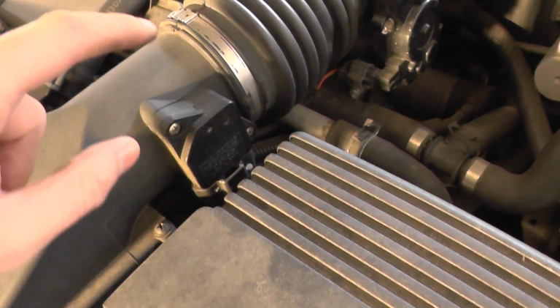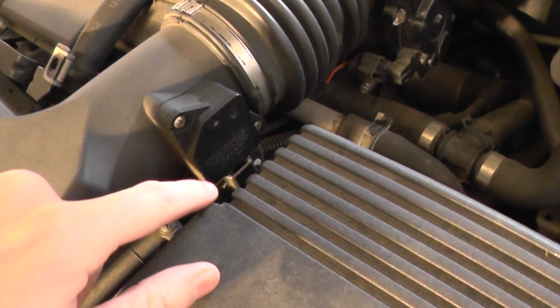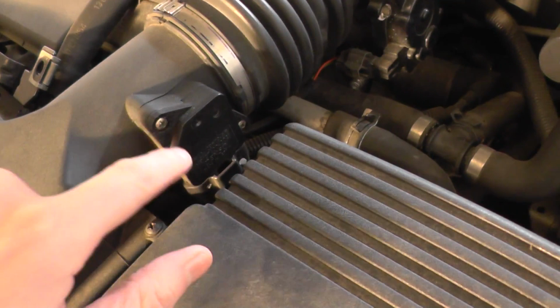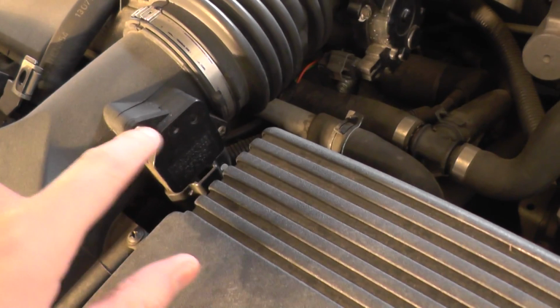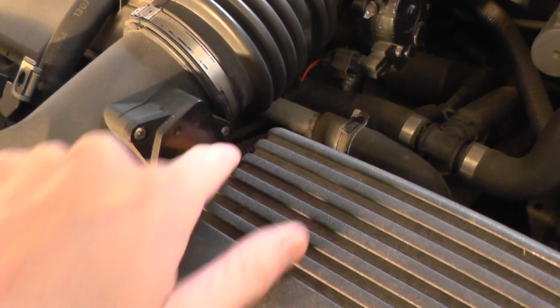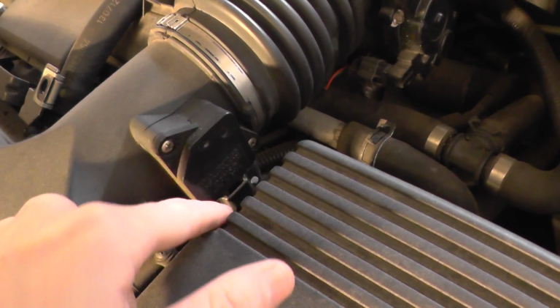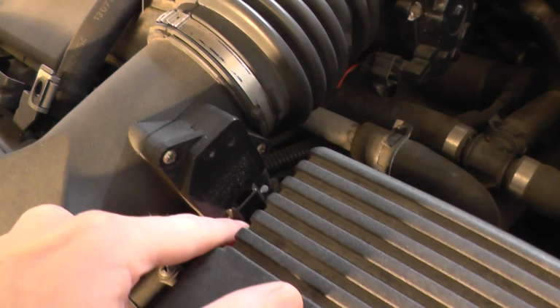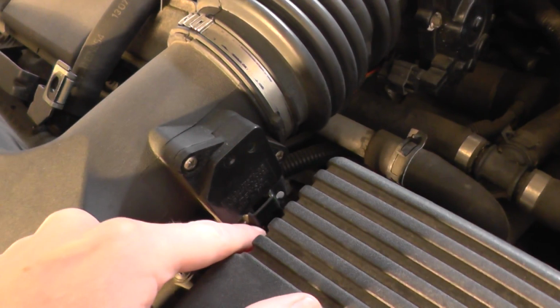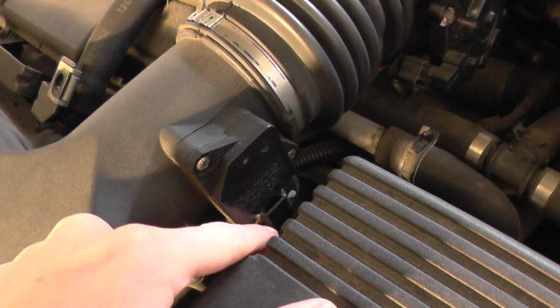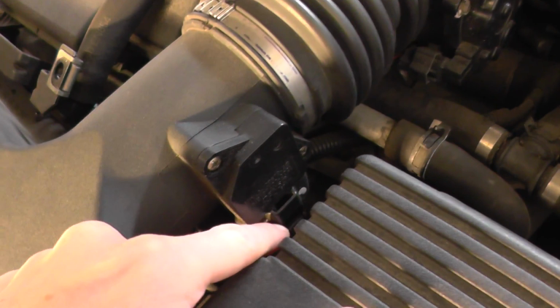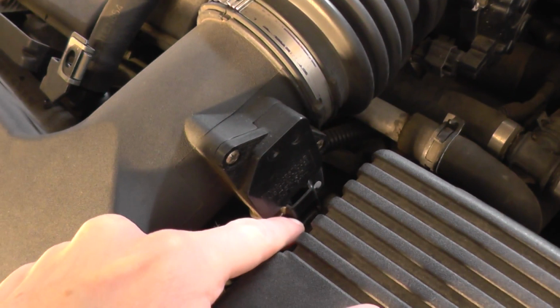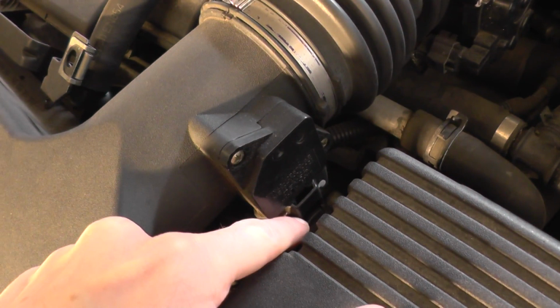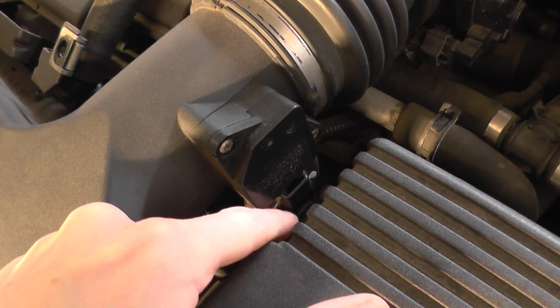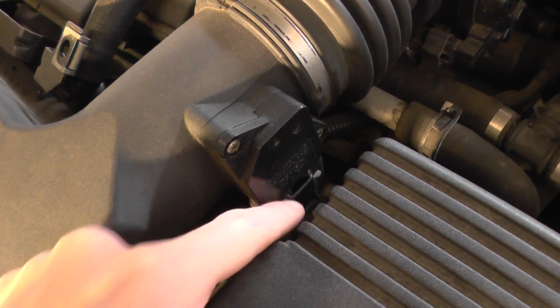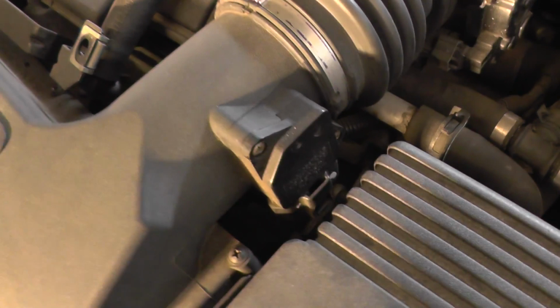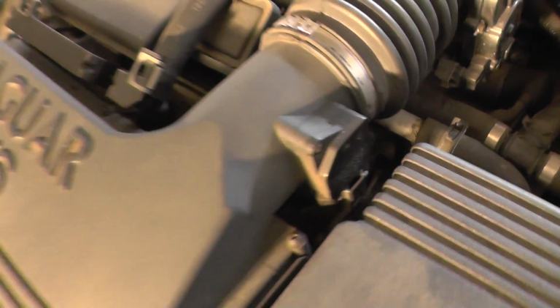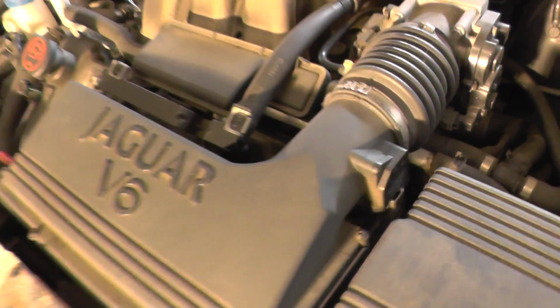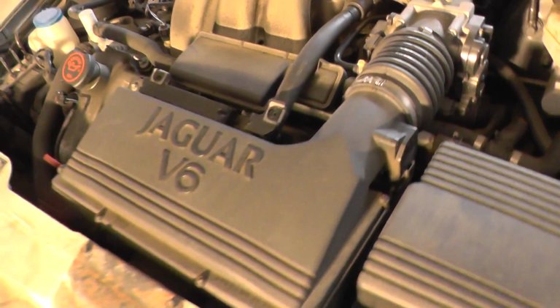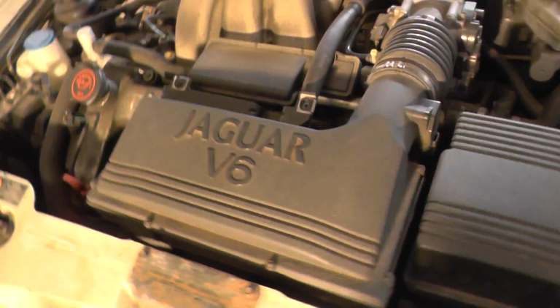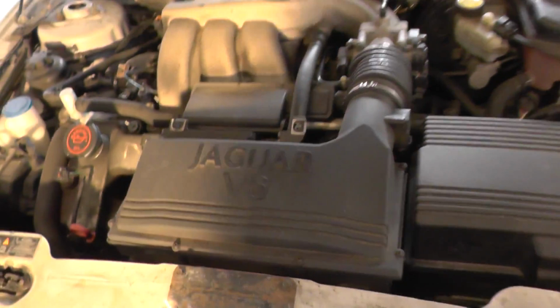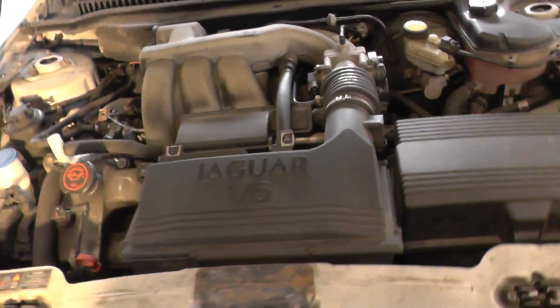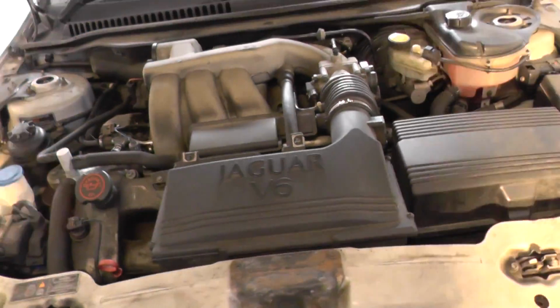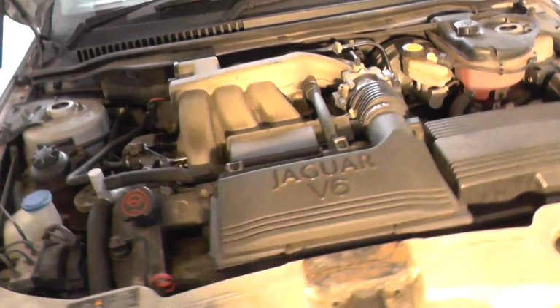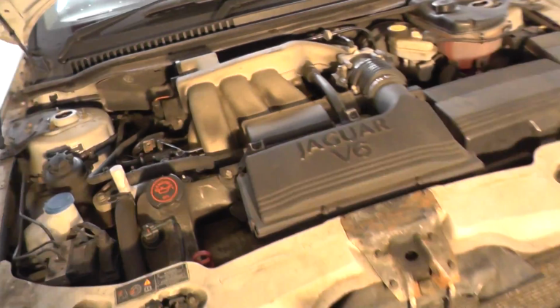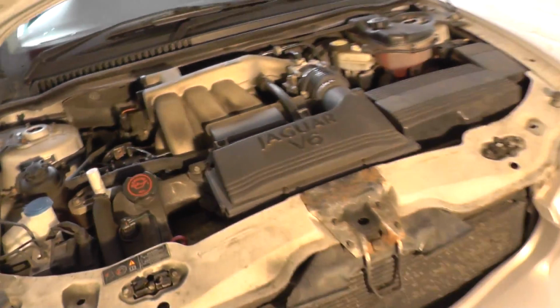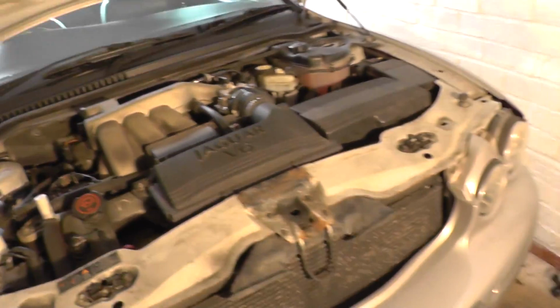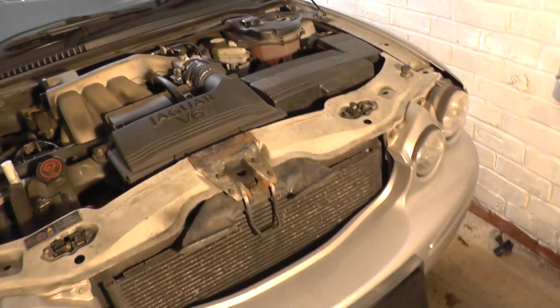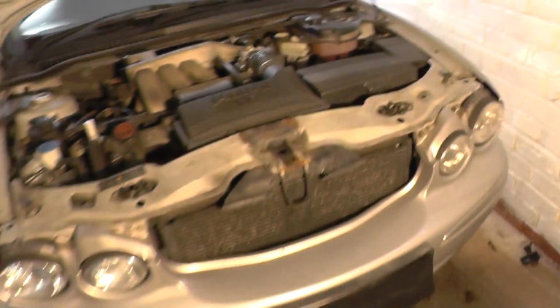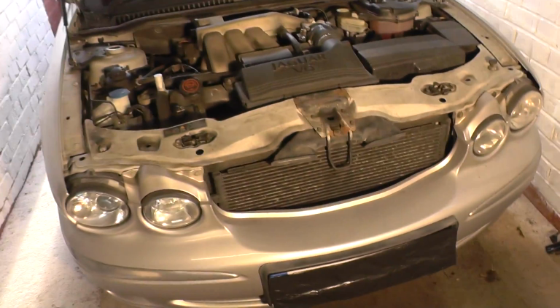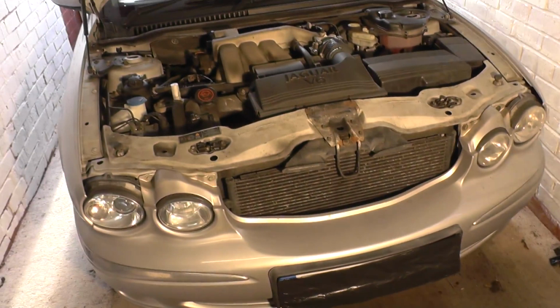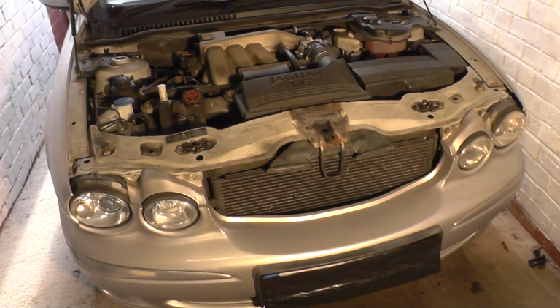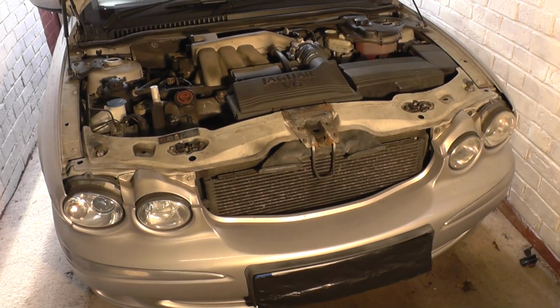Very easy to remove — two screws there and an electrical connection clip at the bottom. So that's the Mass Airflow Meter location on a Jaguar X-Type. Hope this helped.